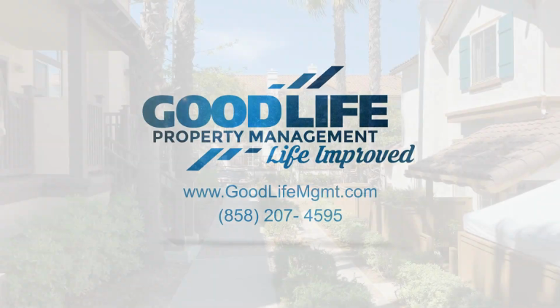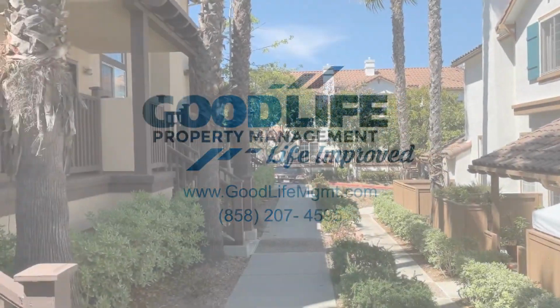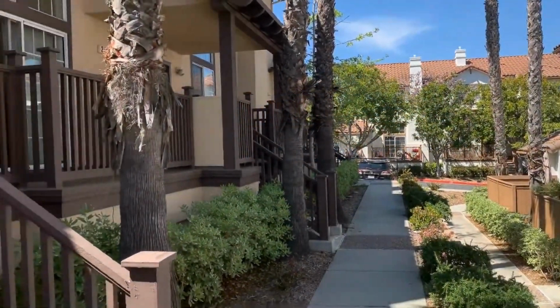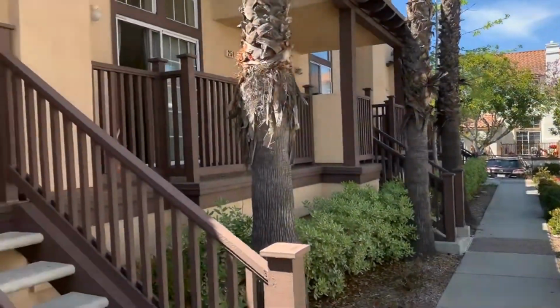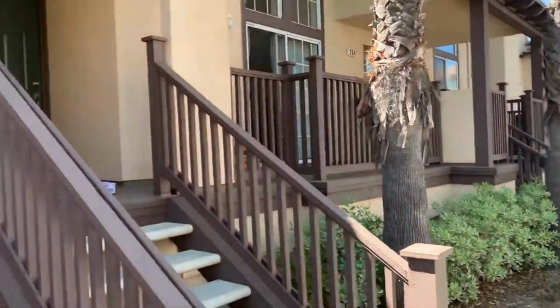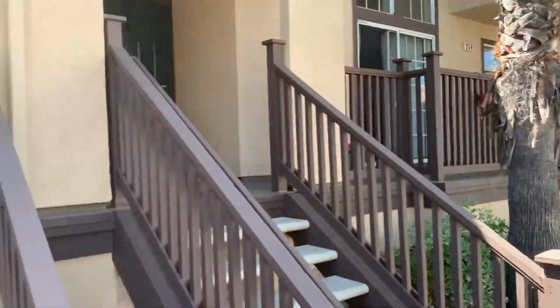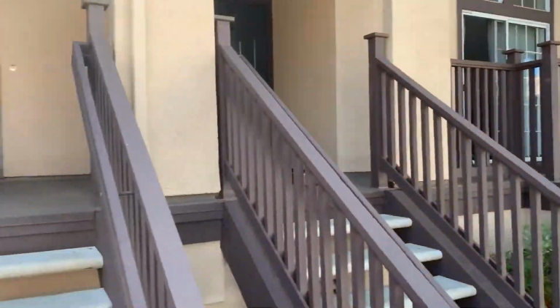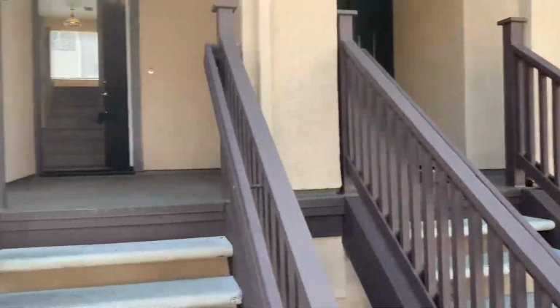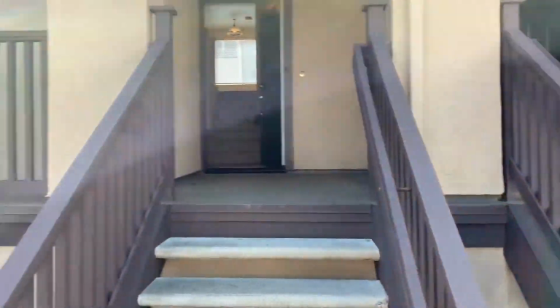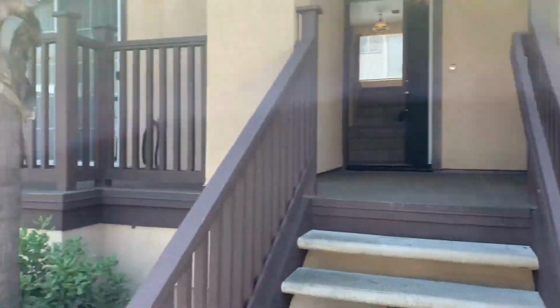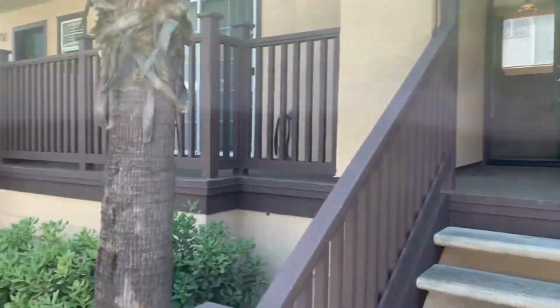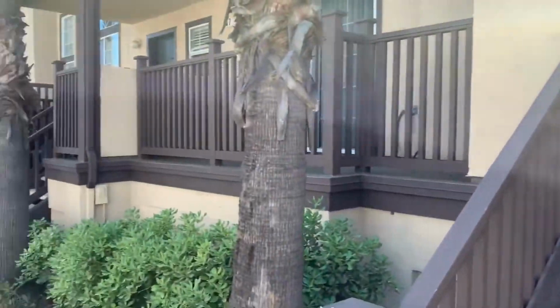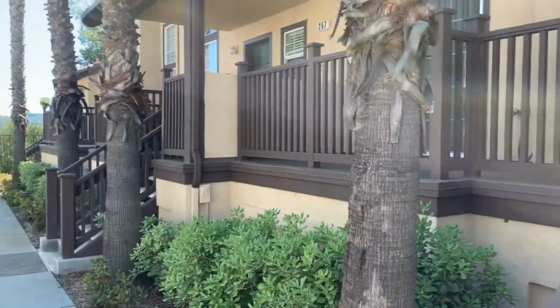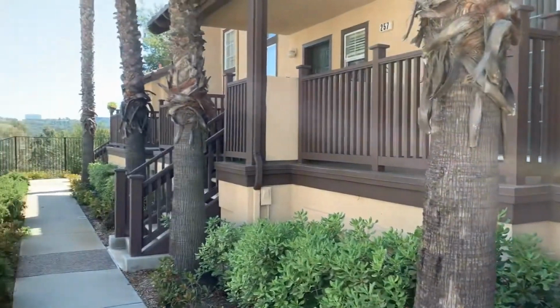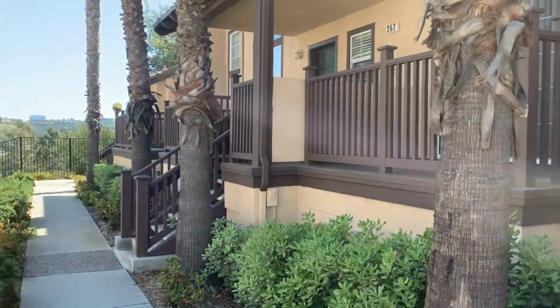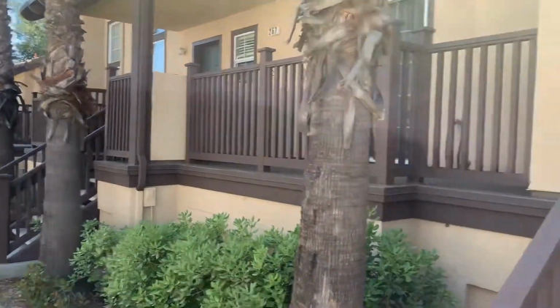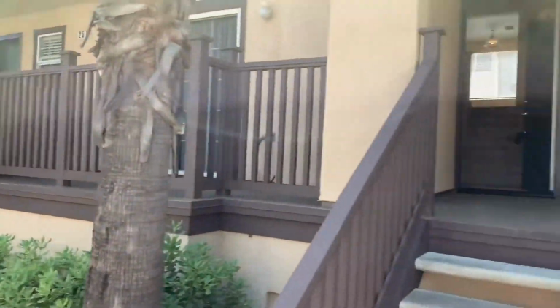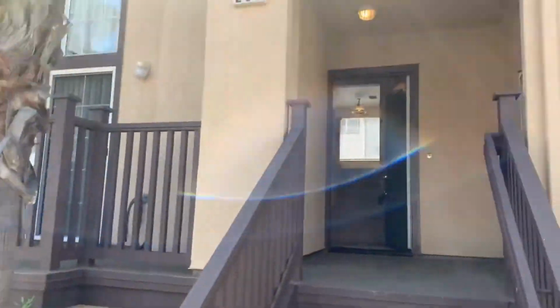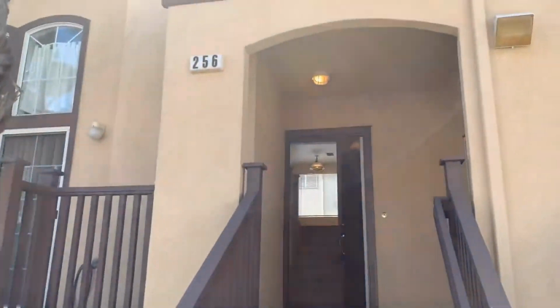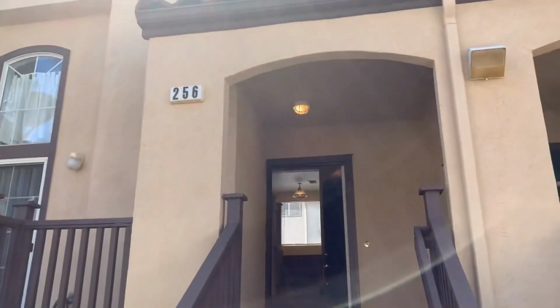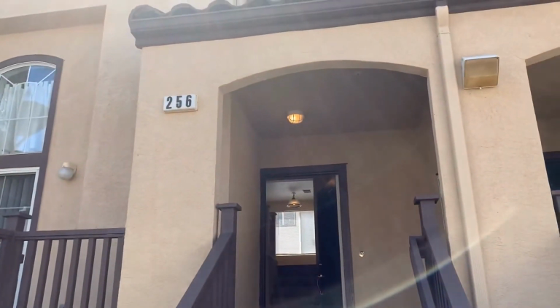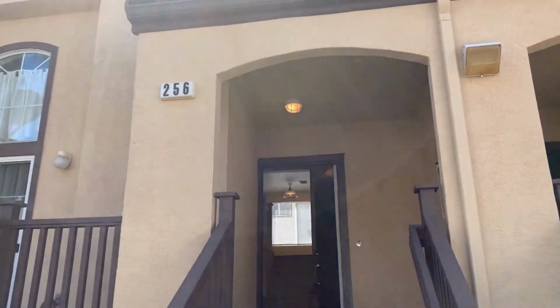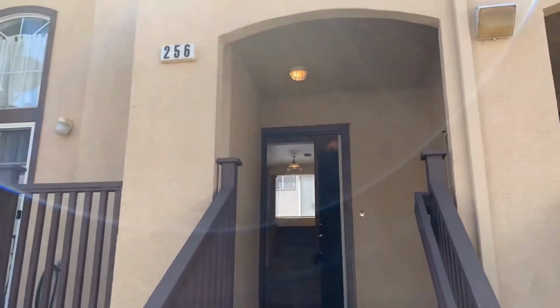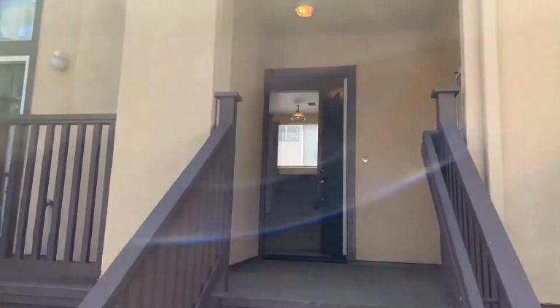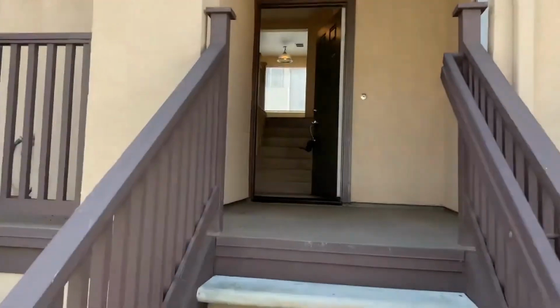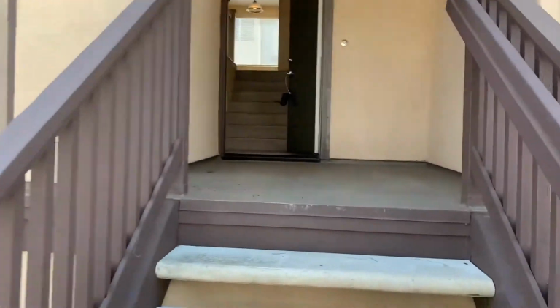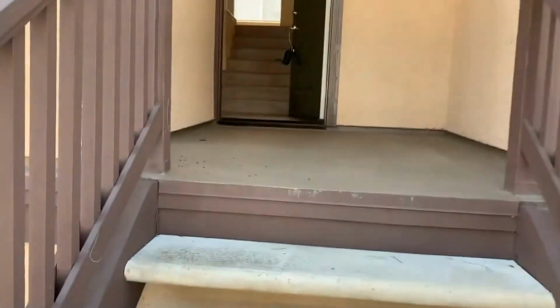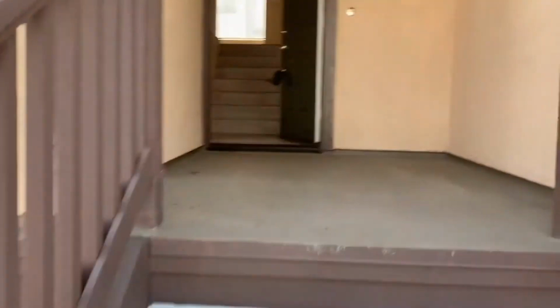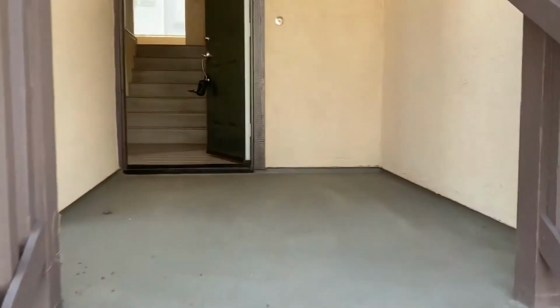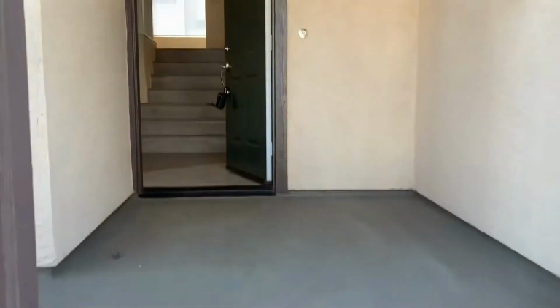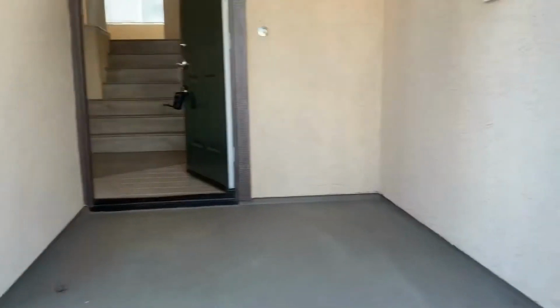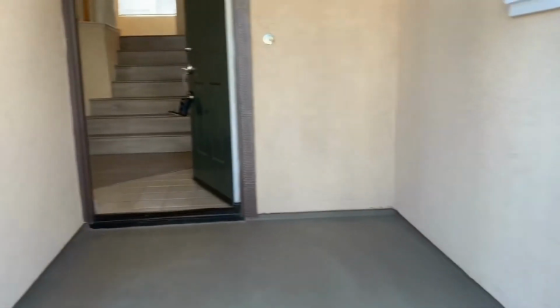Here we are off of Wateridge in the Sorrento Mesa area at this beautiful townhome unit 256. Two bed, two and a half bath, approximately 1,148 square feet.